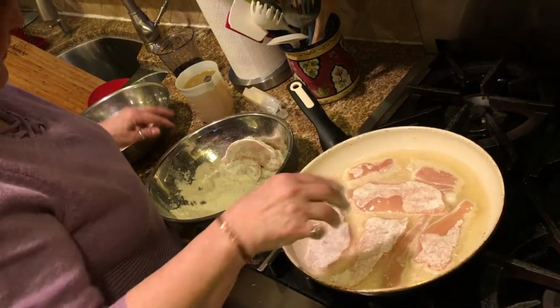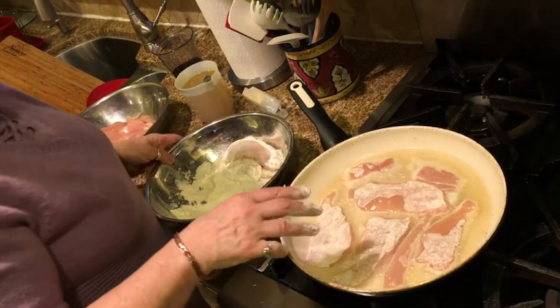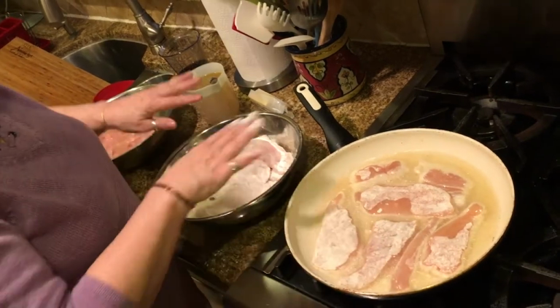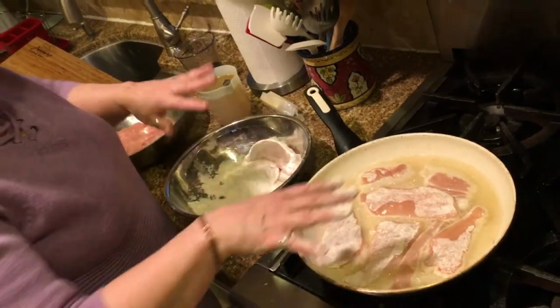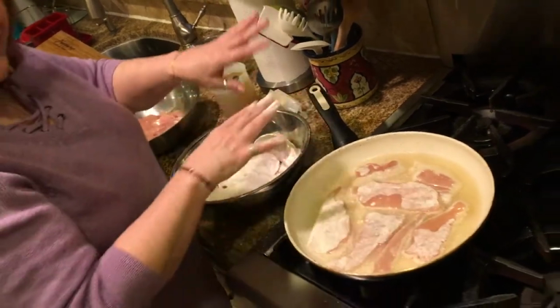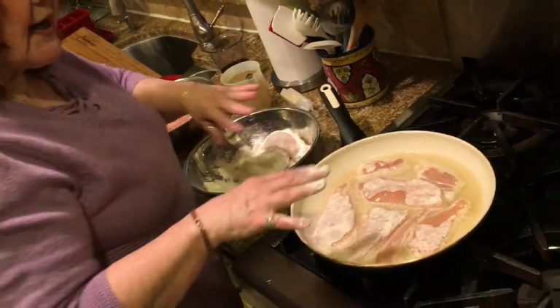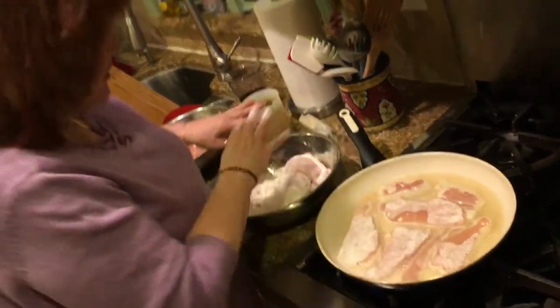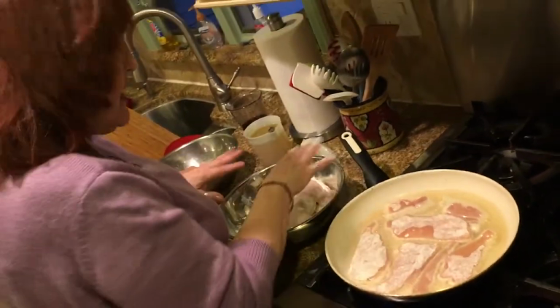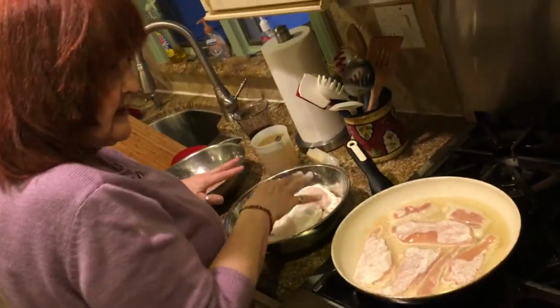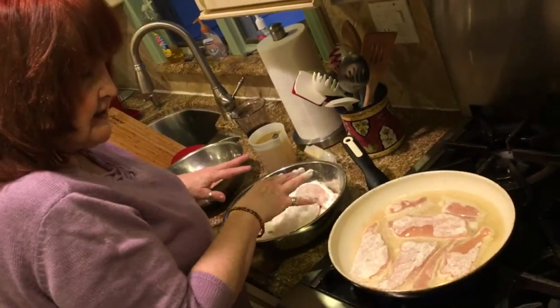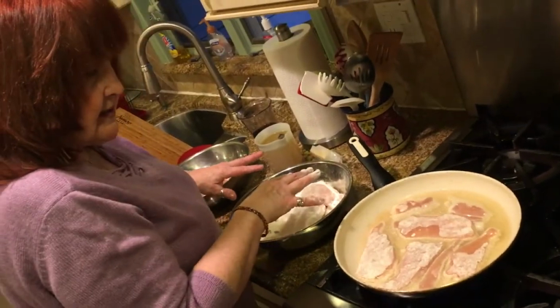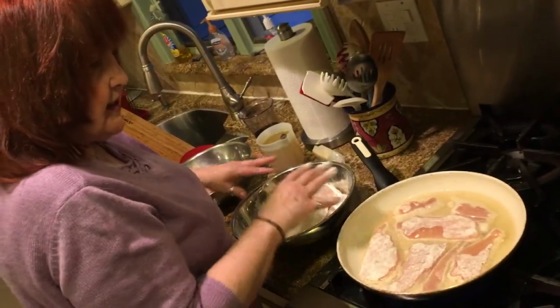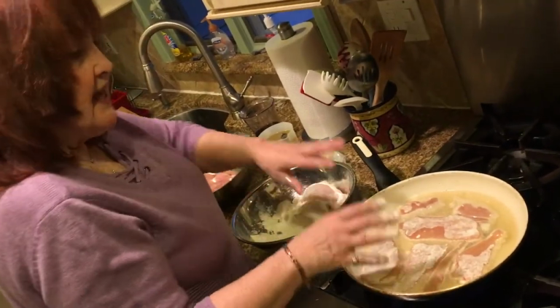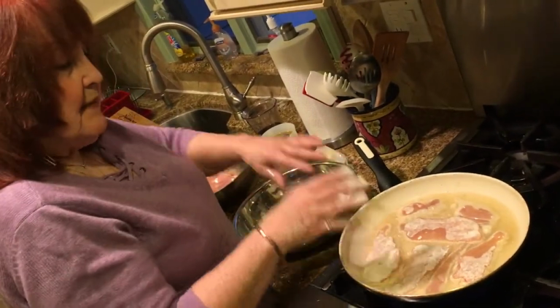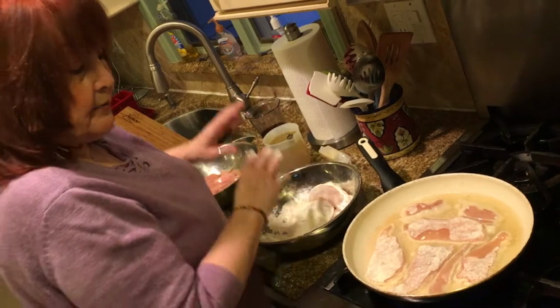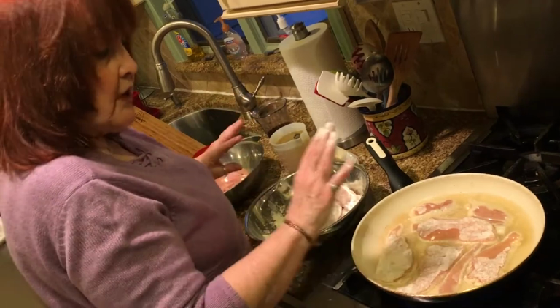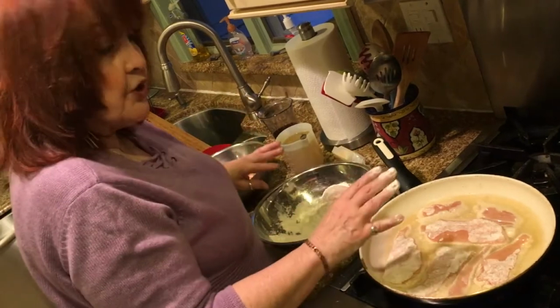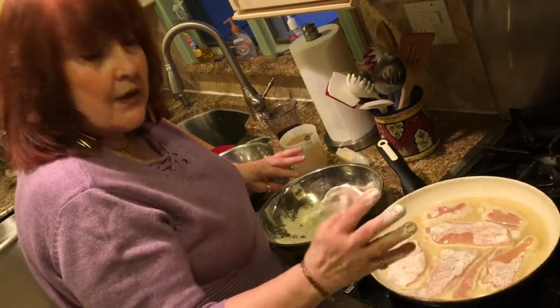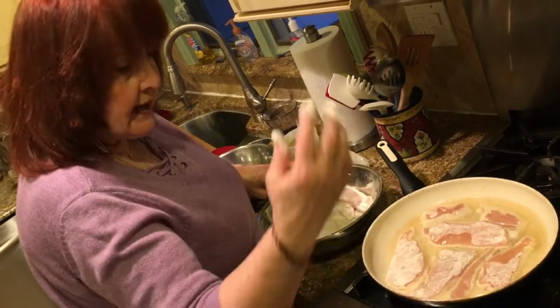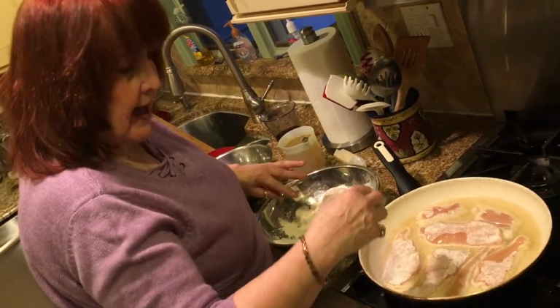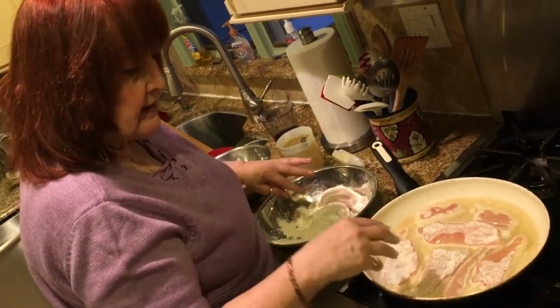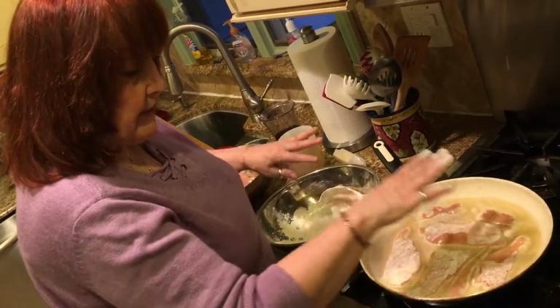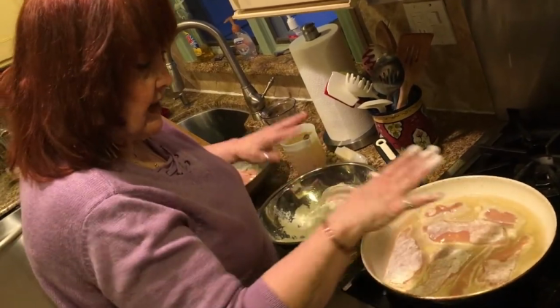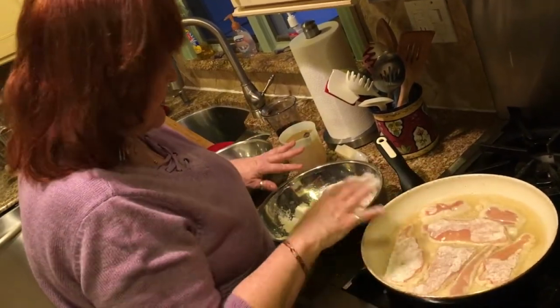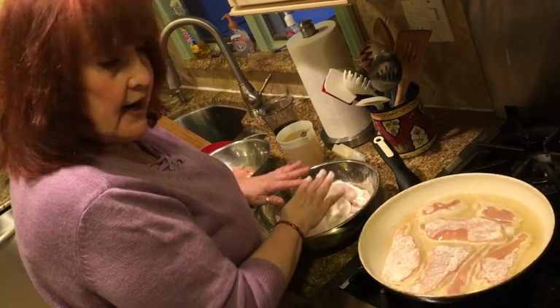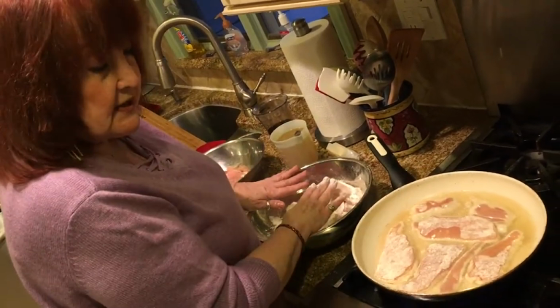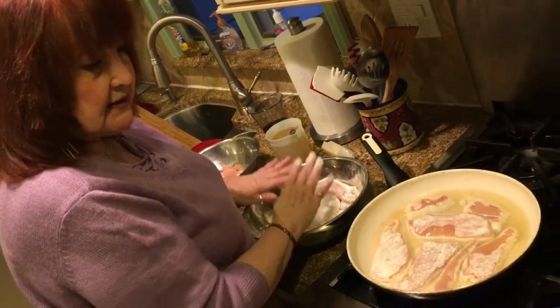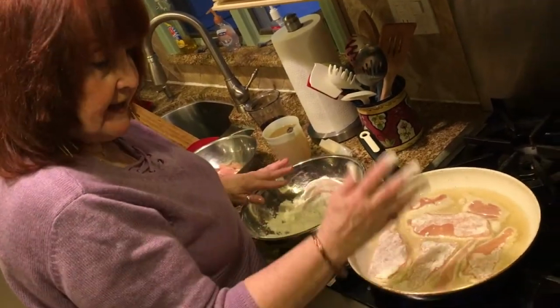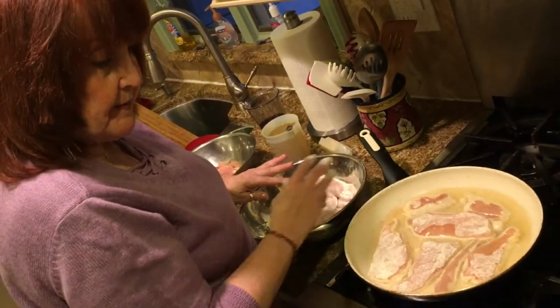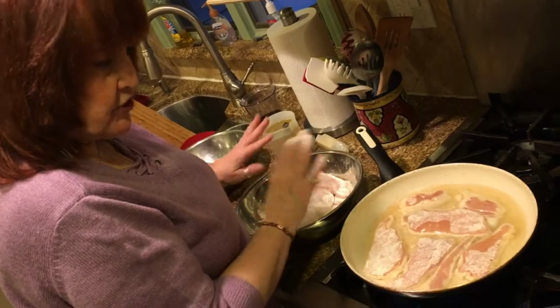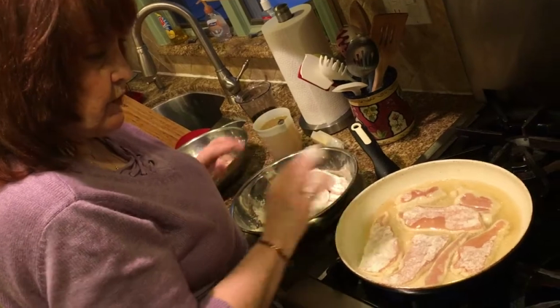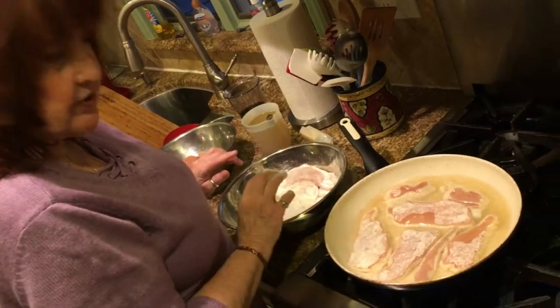After you've fried all your cutlets, take them out of the pan. I'll show you that when I come back — I'm going to fry all these cutlets and then I'll be back to show you what I do next.